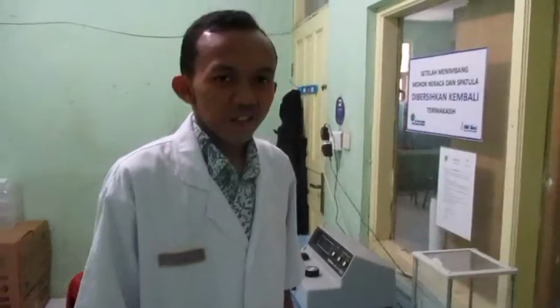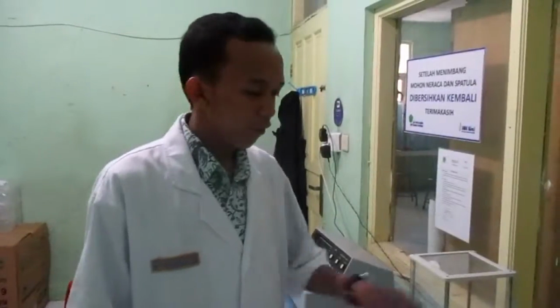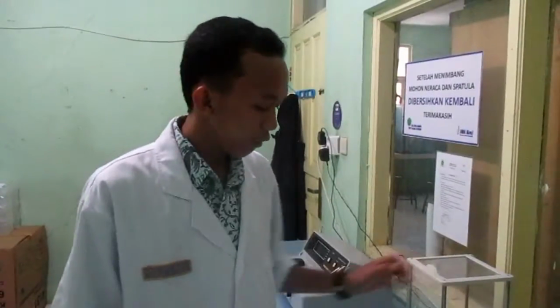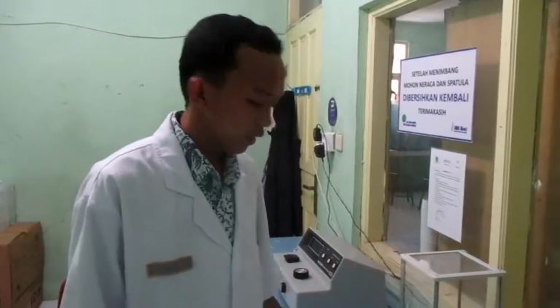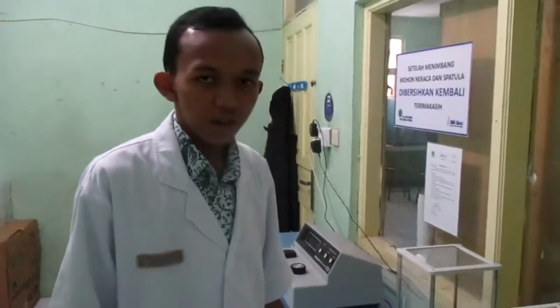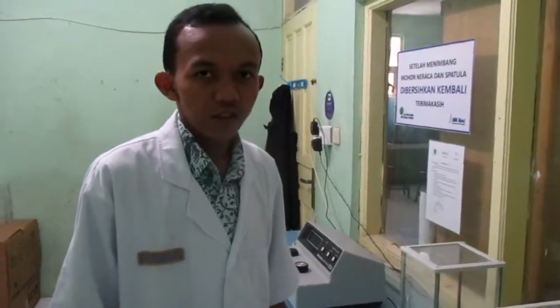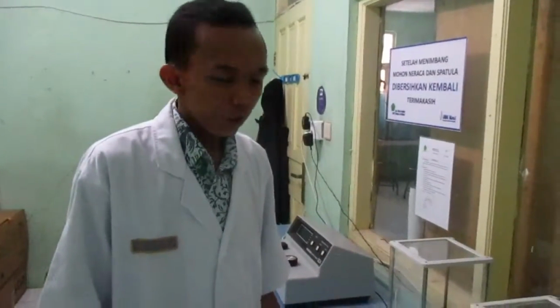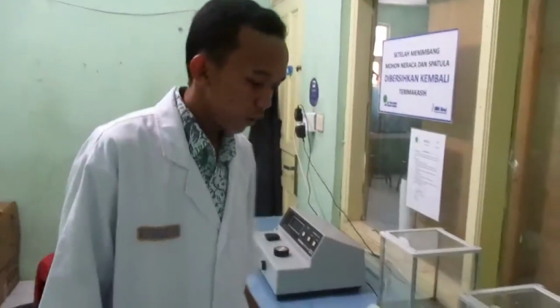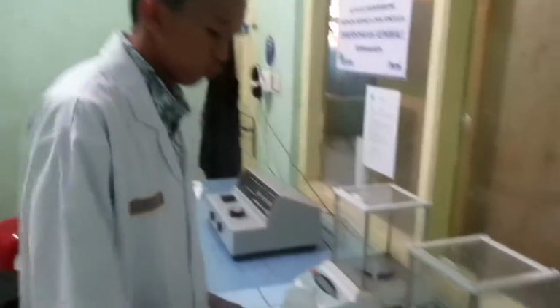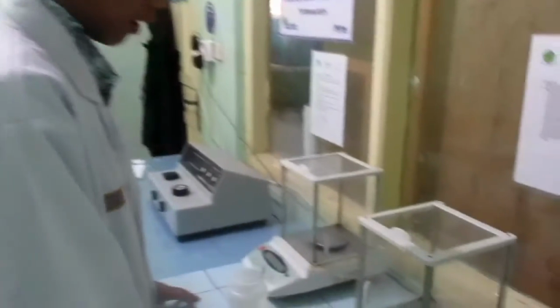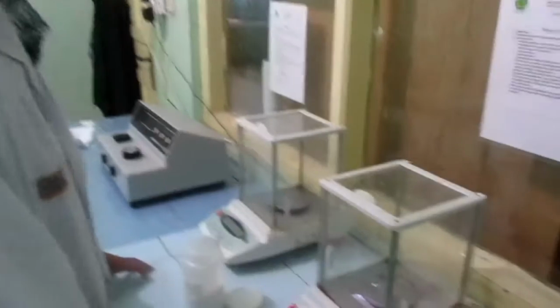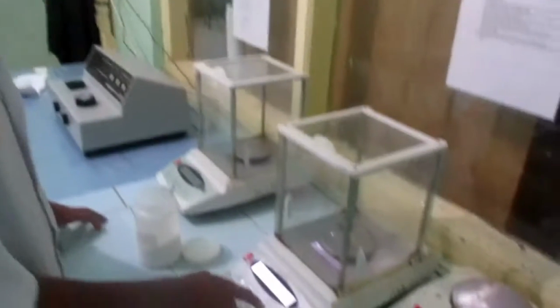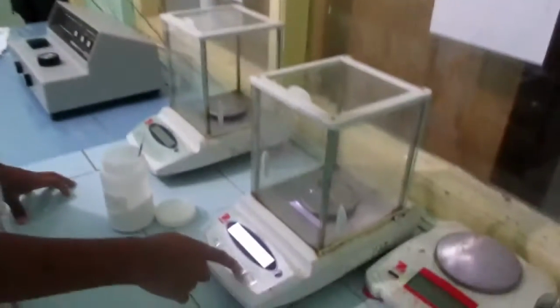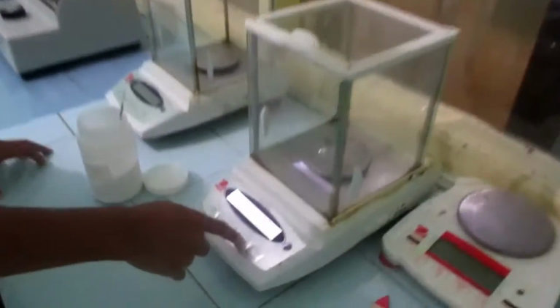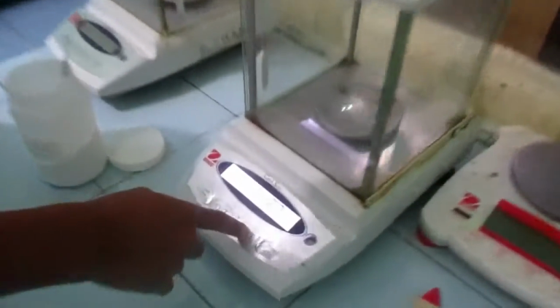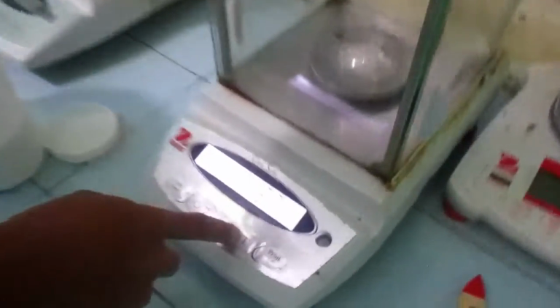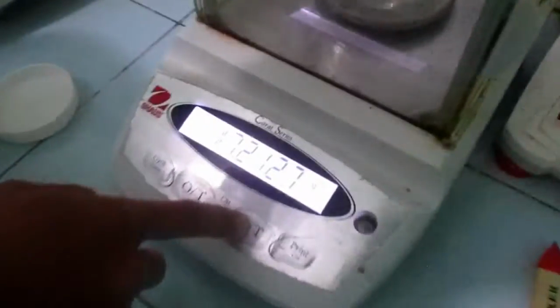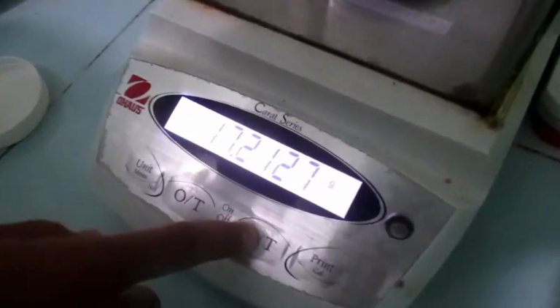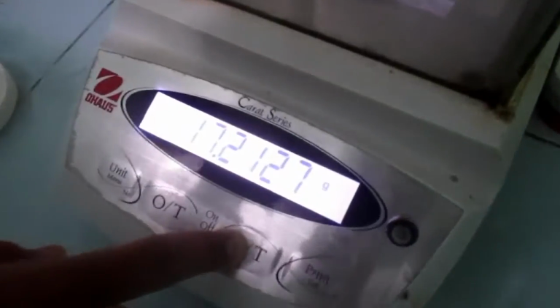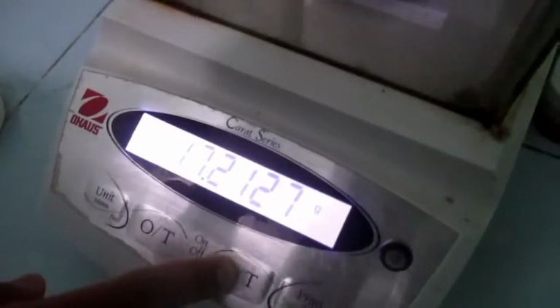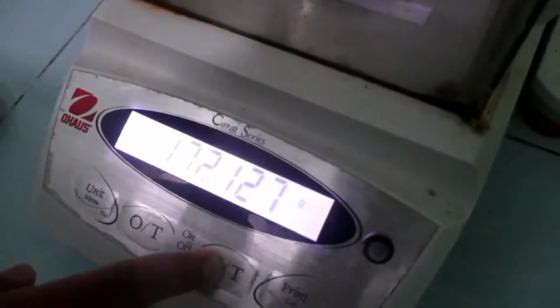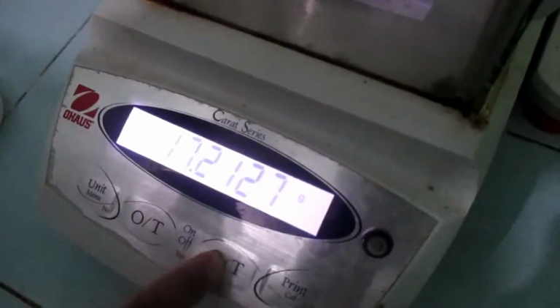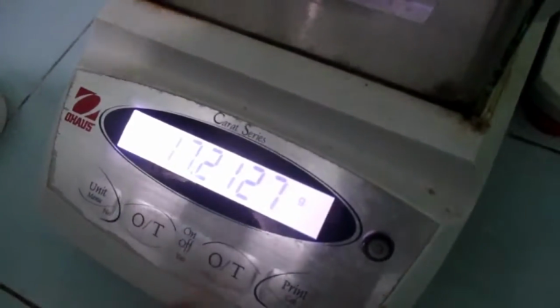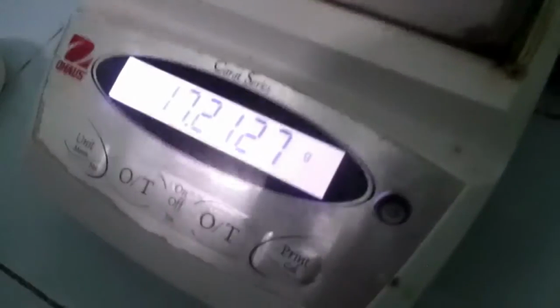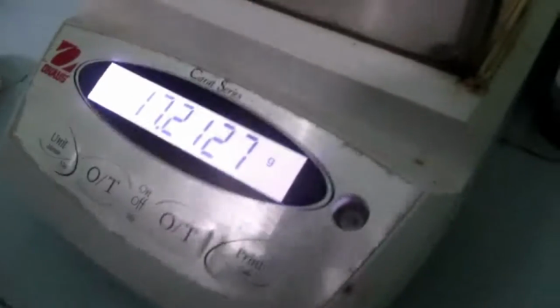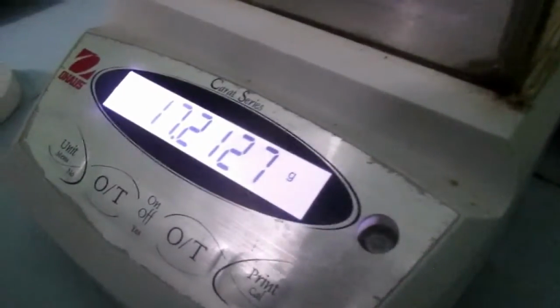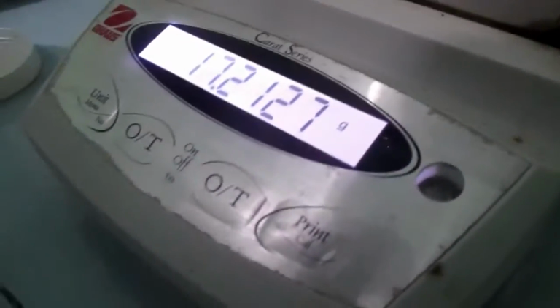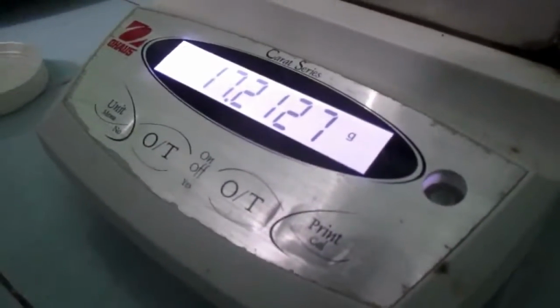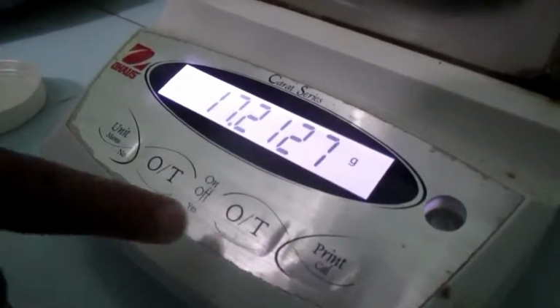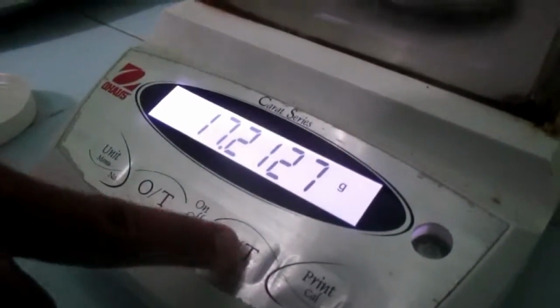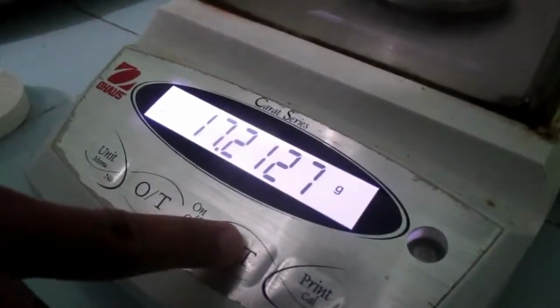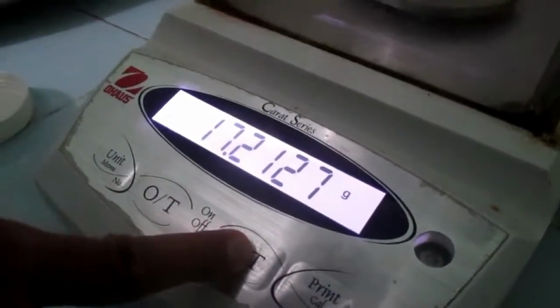Before we weigh the chemical solid, we need to tare the scale back to zero decimal by pressing the tare button.